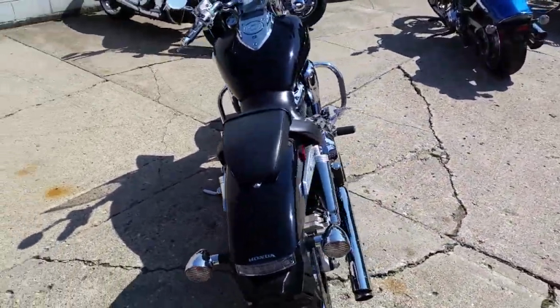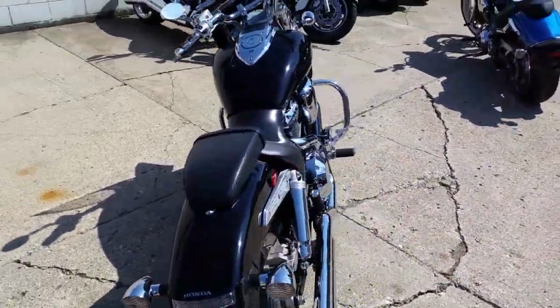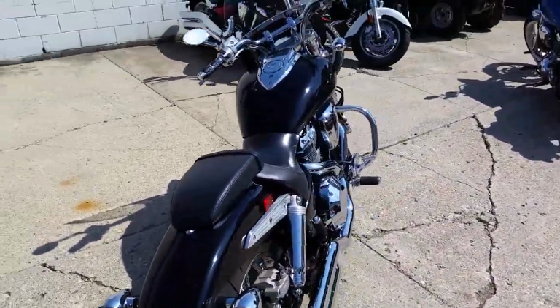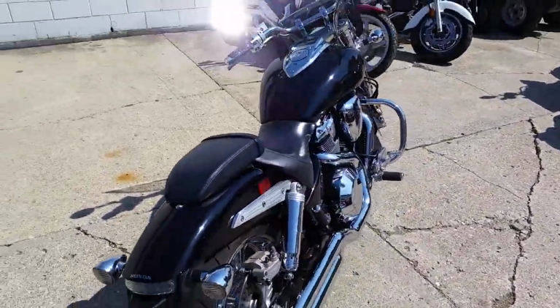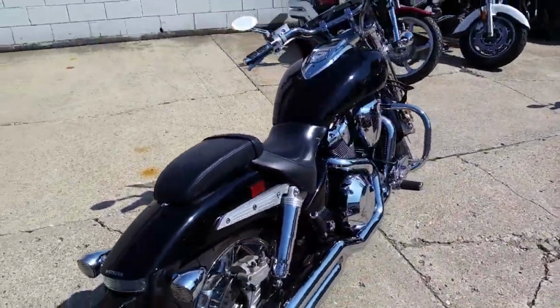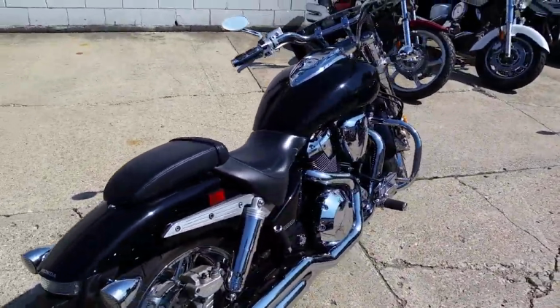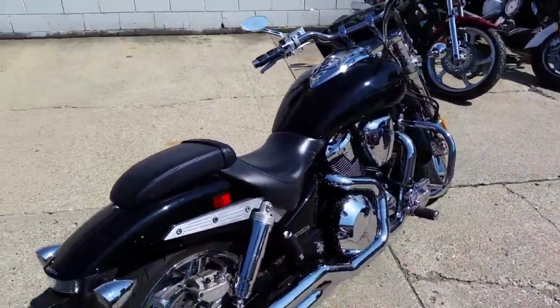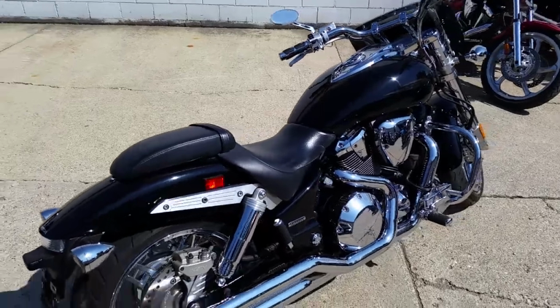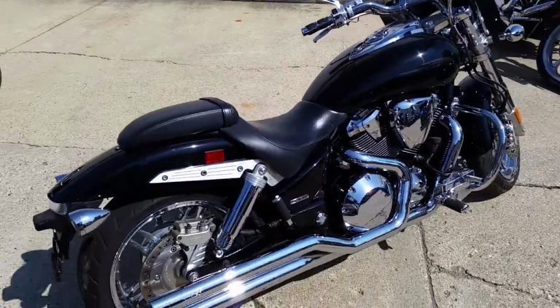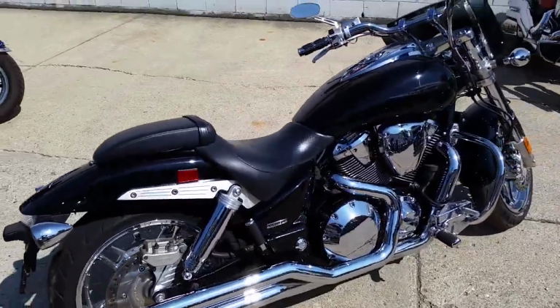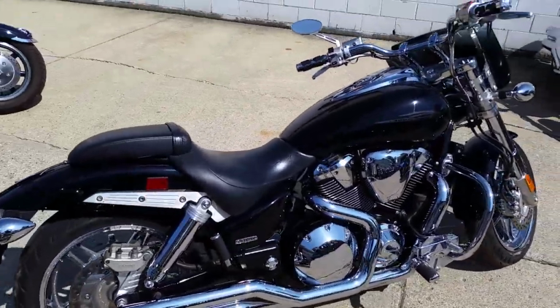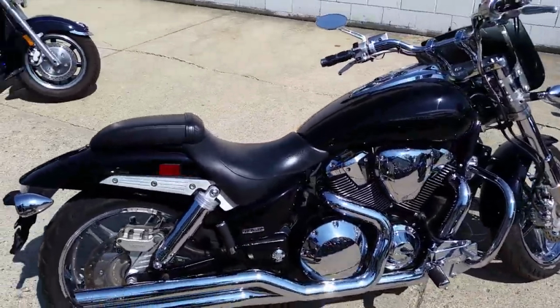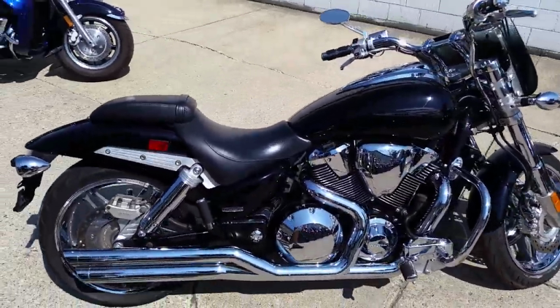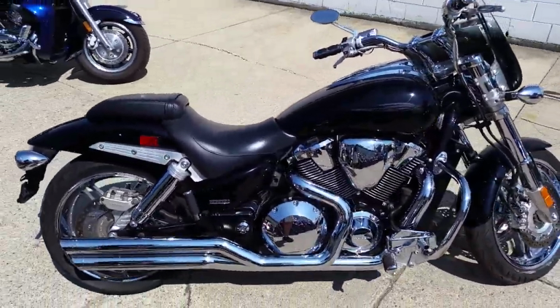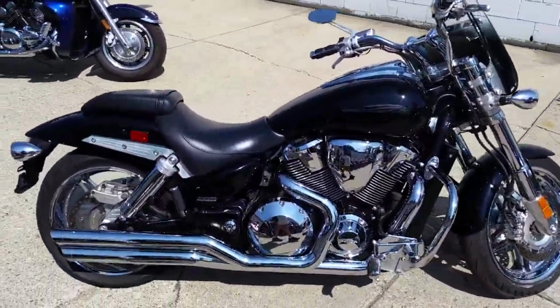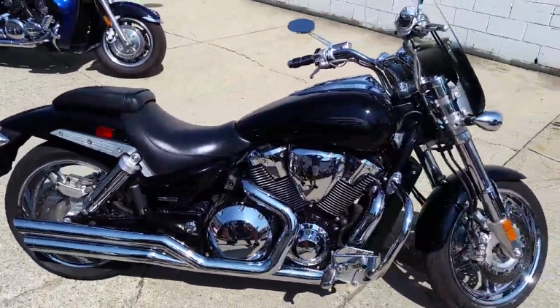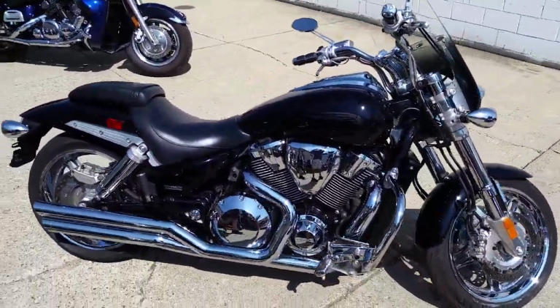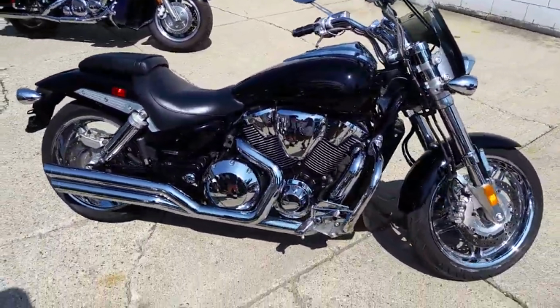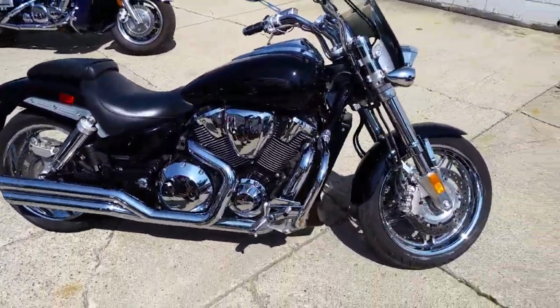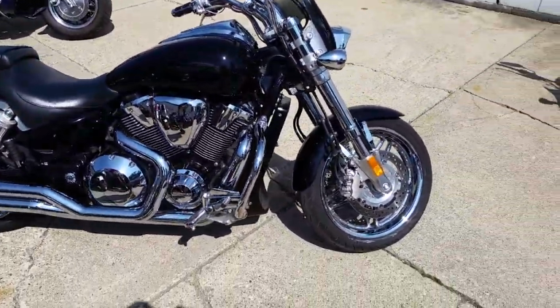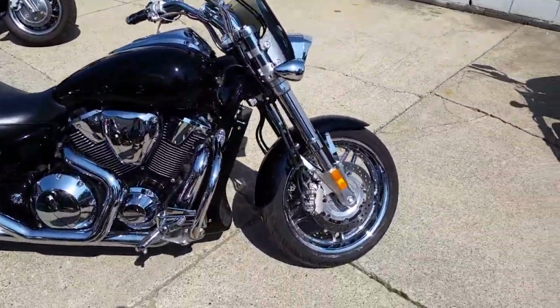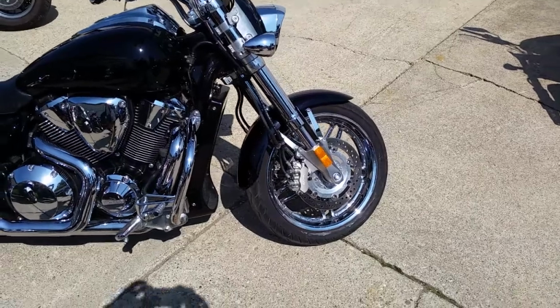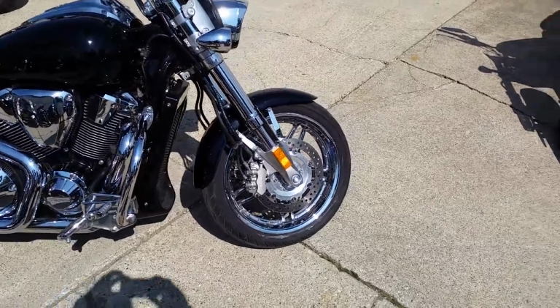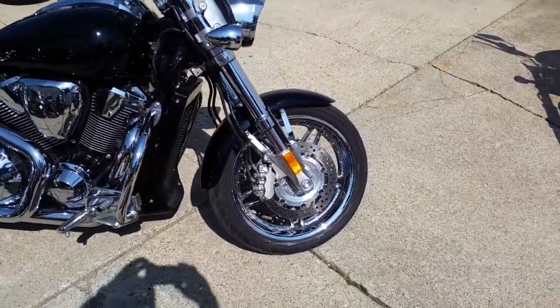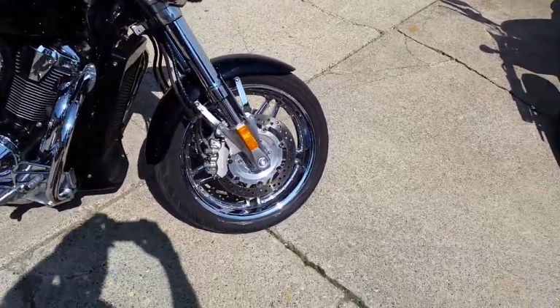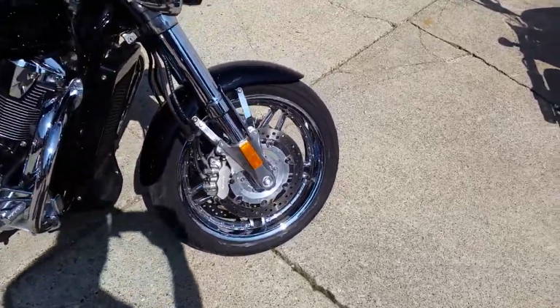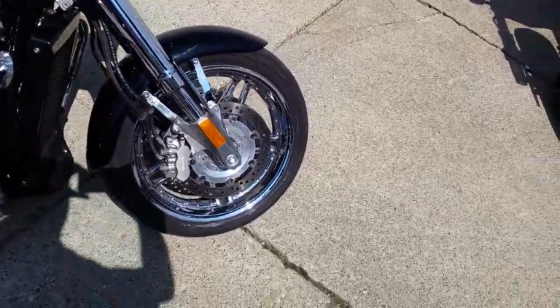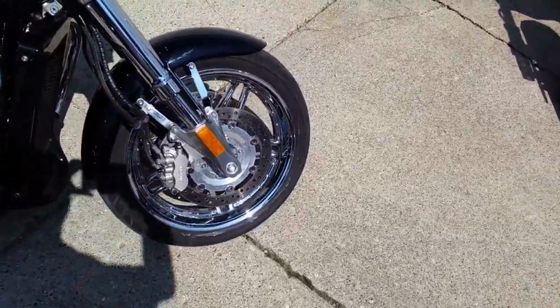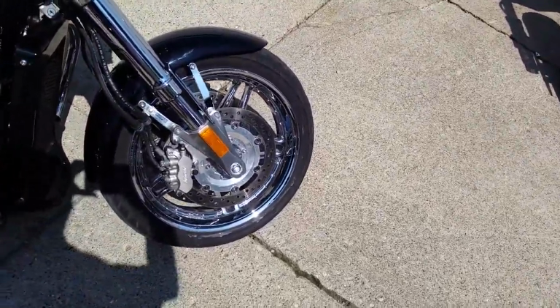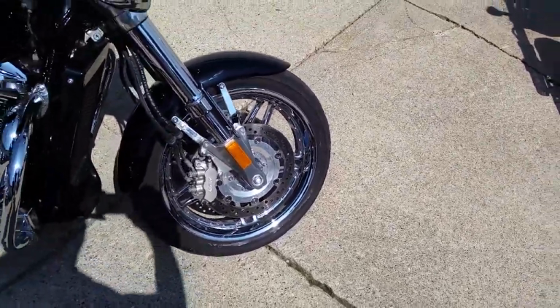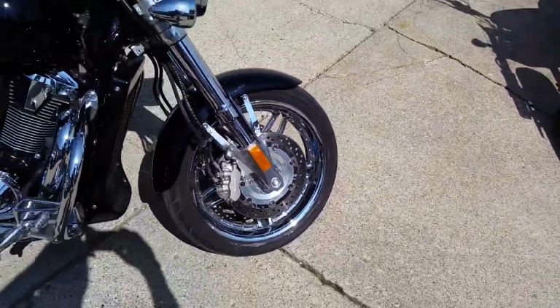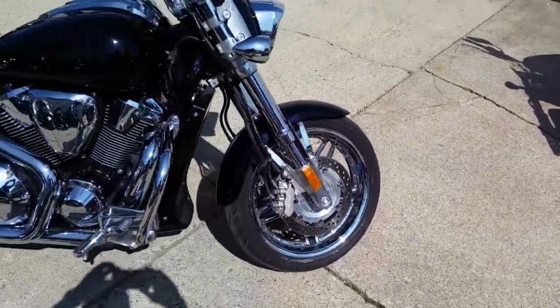One sharp VTX 1800 F28. It's got perfect black paint sitting on chrome wheels. It's got engine guards, windshield, and tons of chrome. The Vance & Hines exhaust makes this VTX sound as cool as it looks.